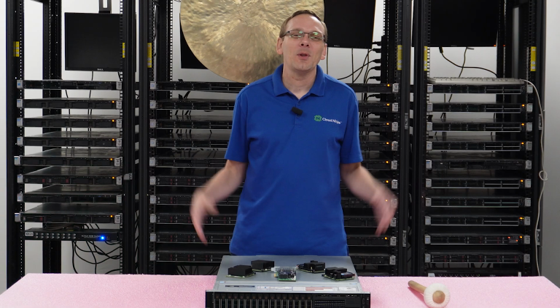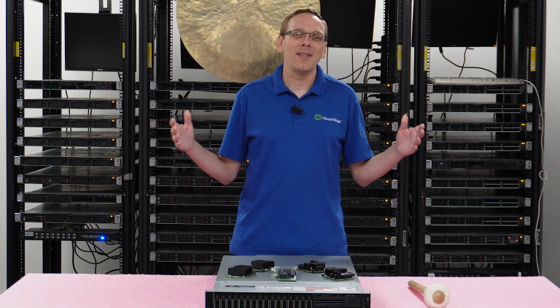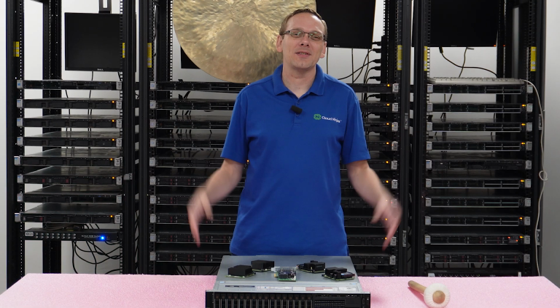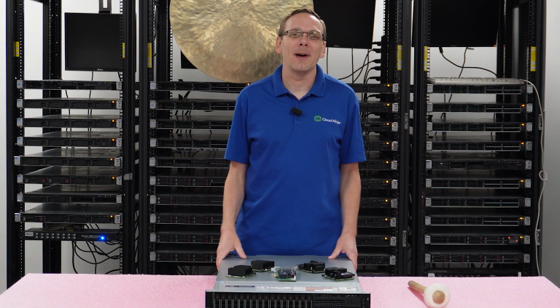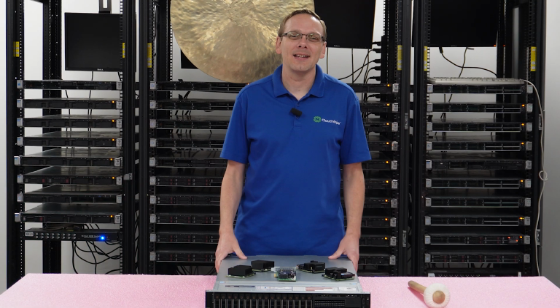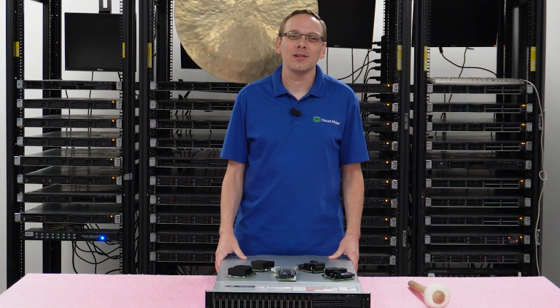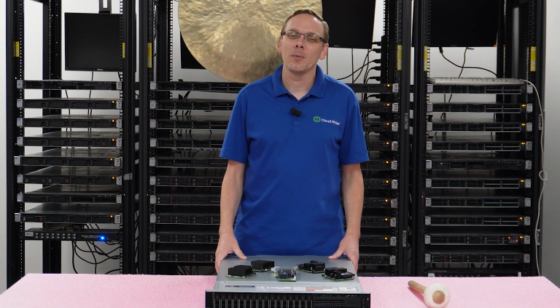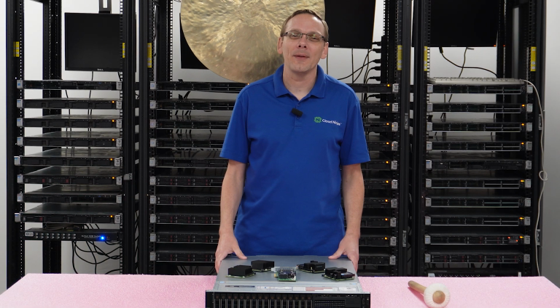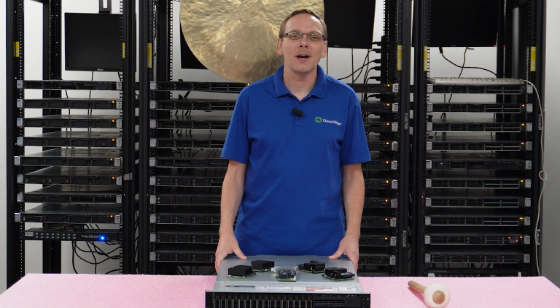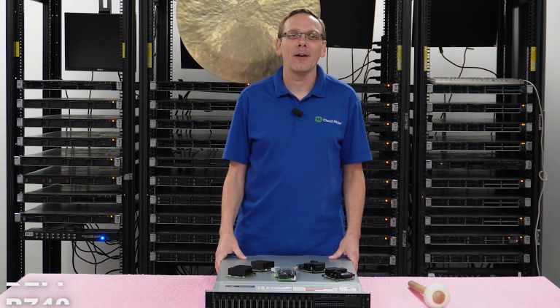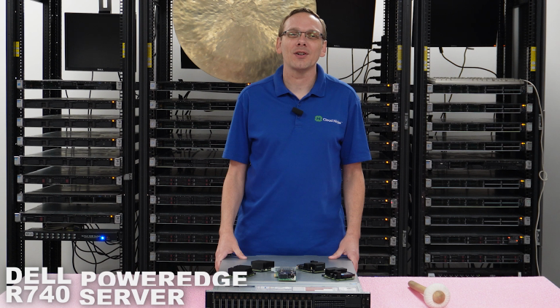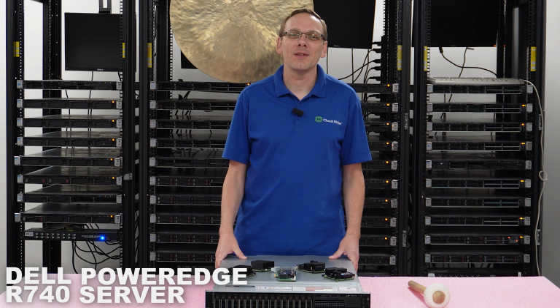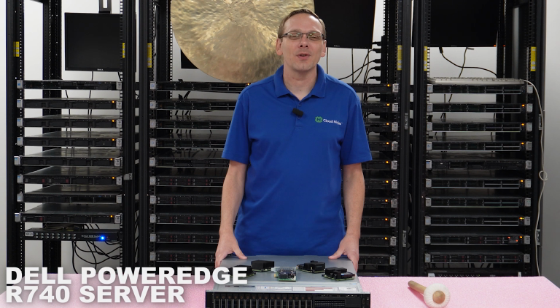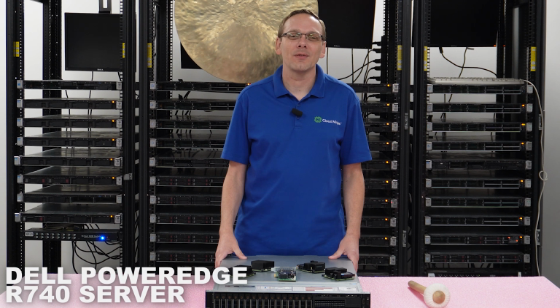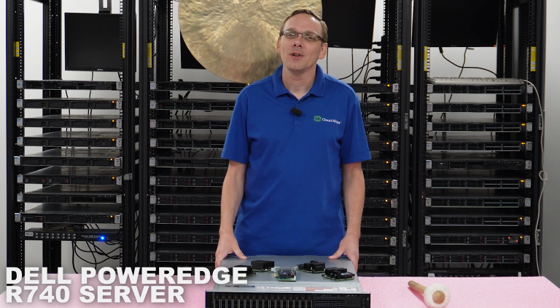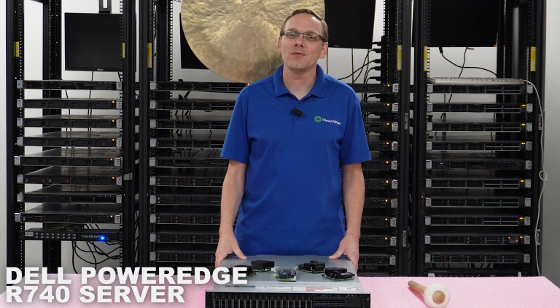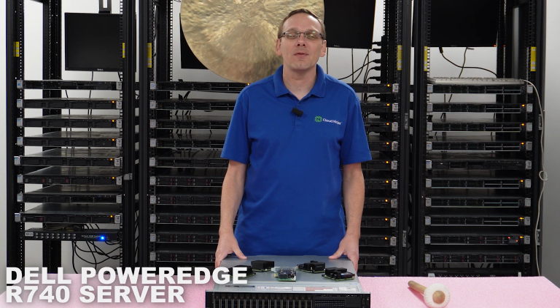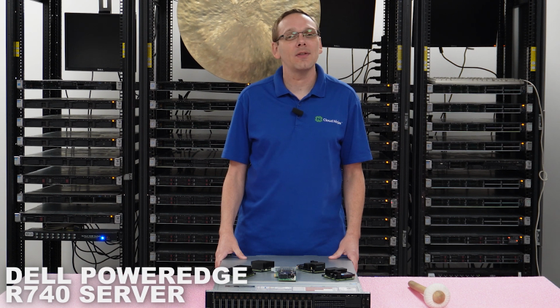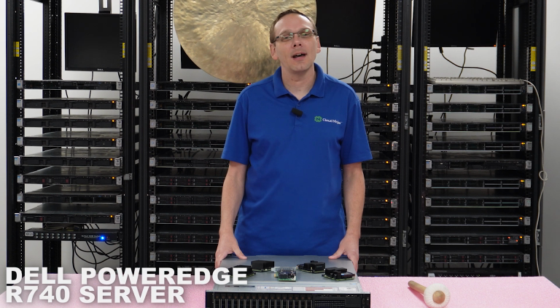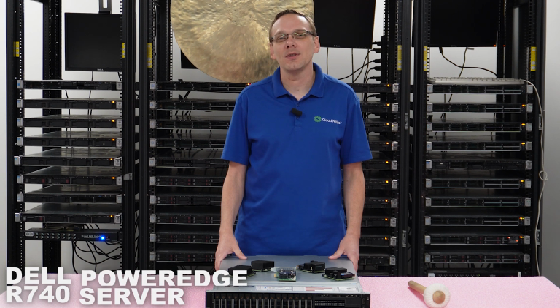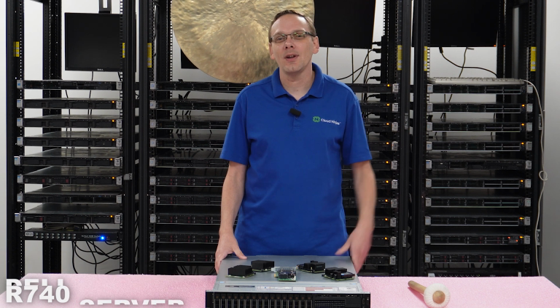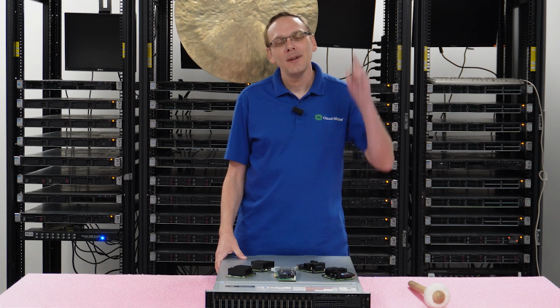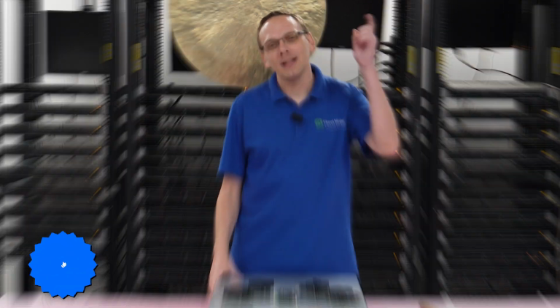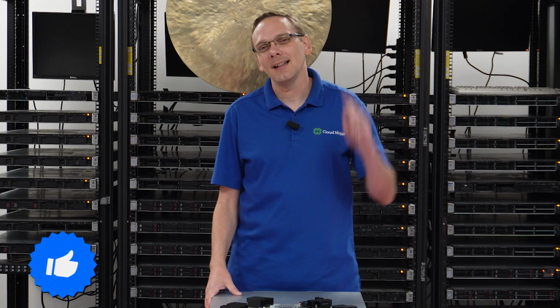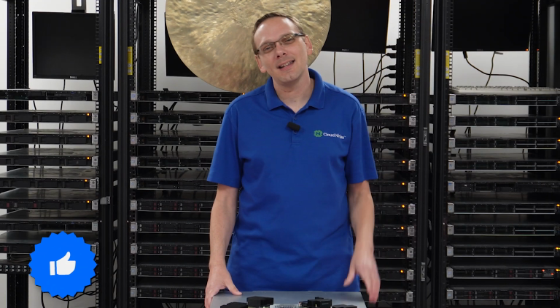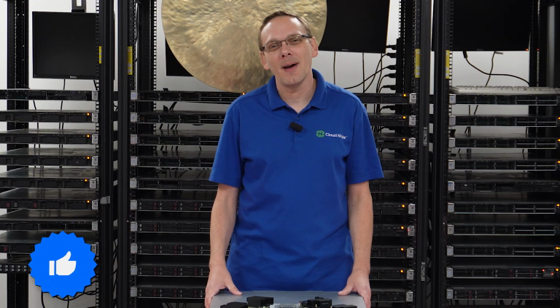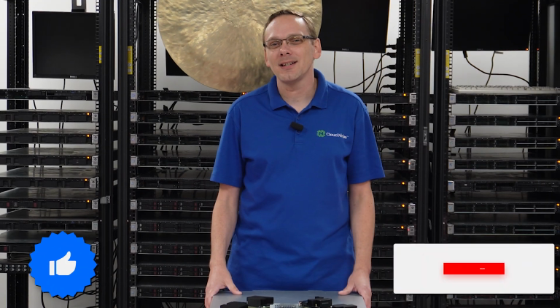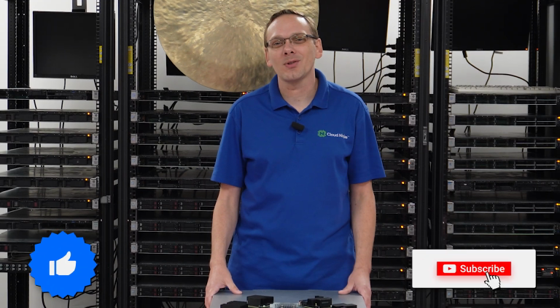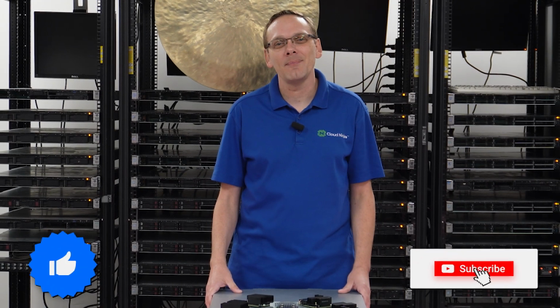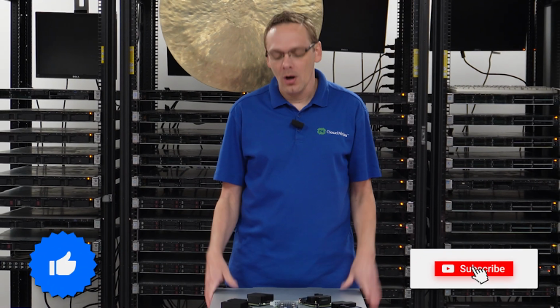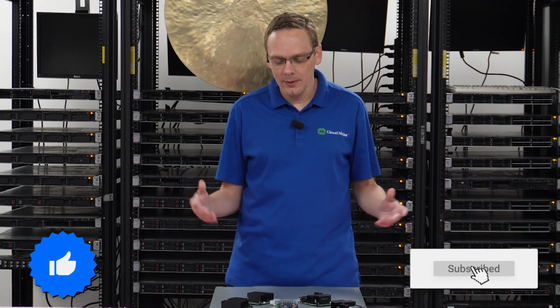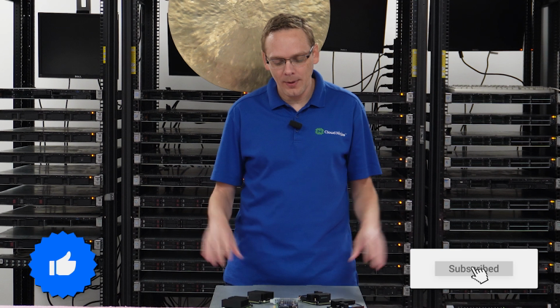Hey, thanks for stopping by today. It's a little bit more about the Dell PowerEdge R740 server. Do us a favor — if you find anything helpful in this video, click that like and smash that subscribe.